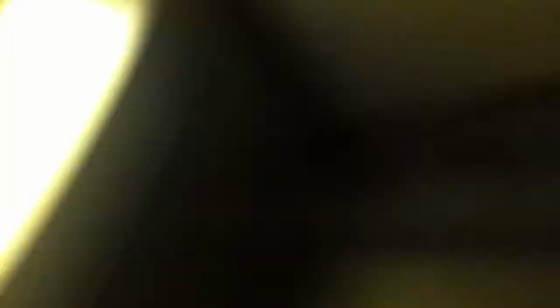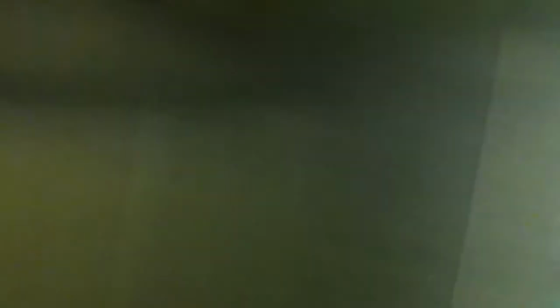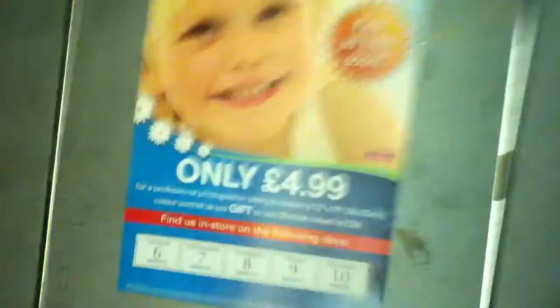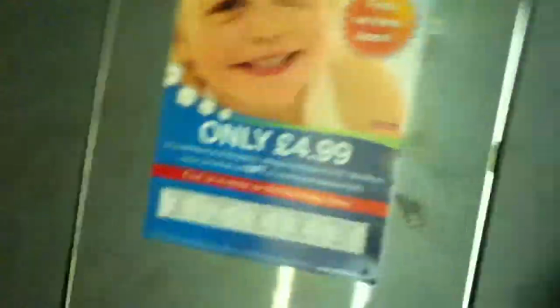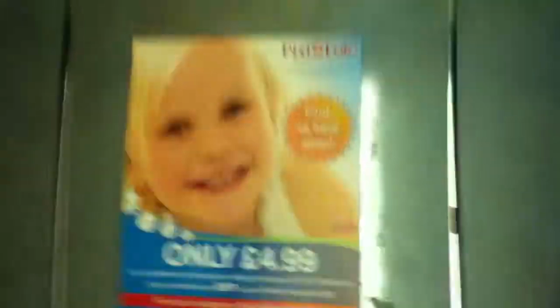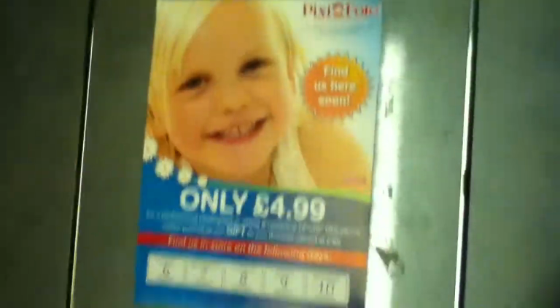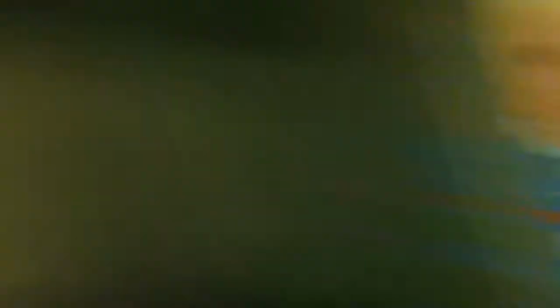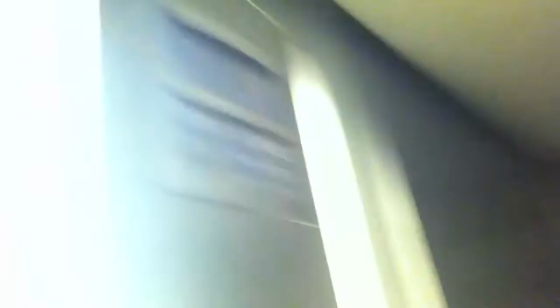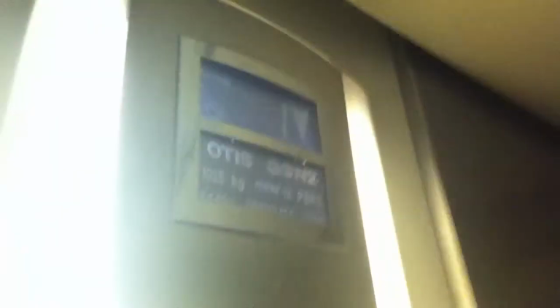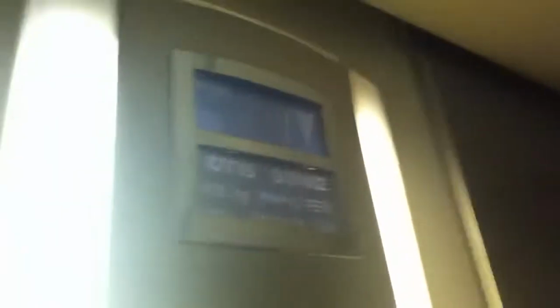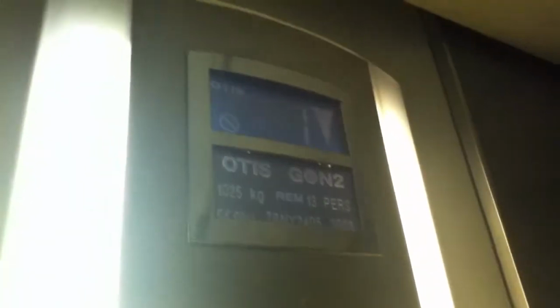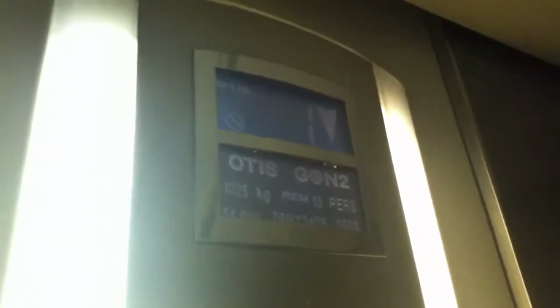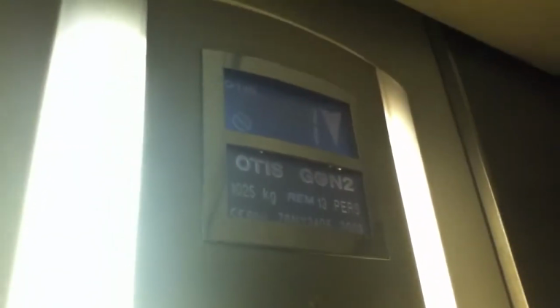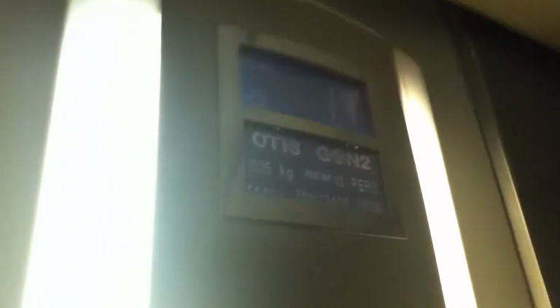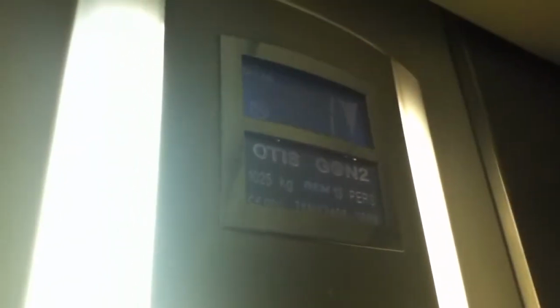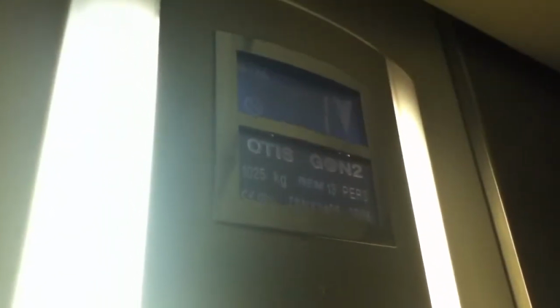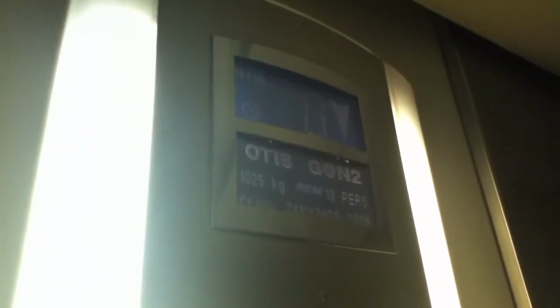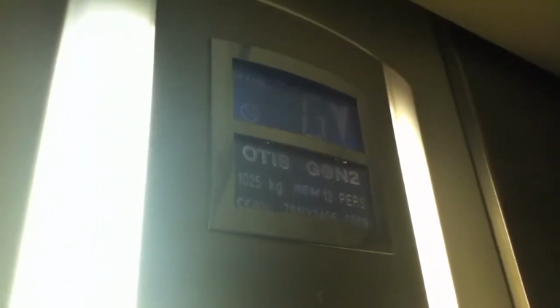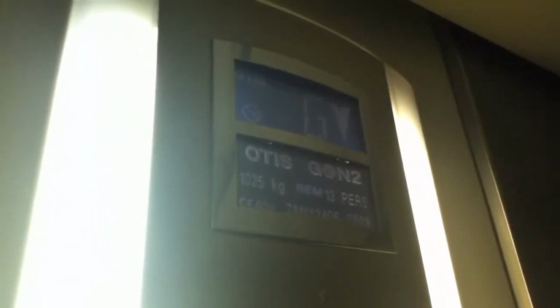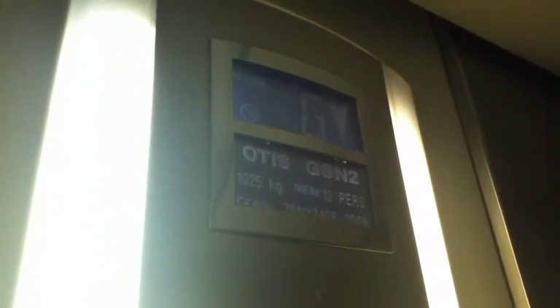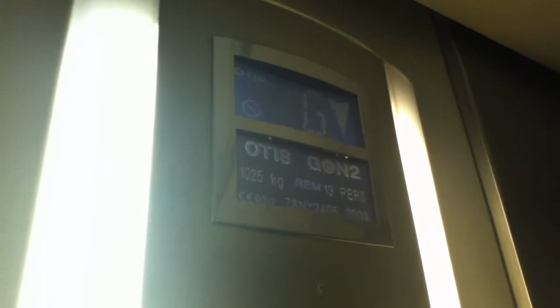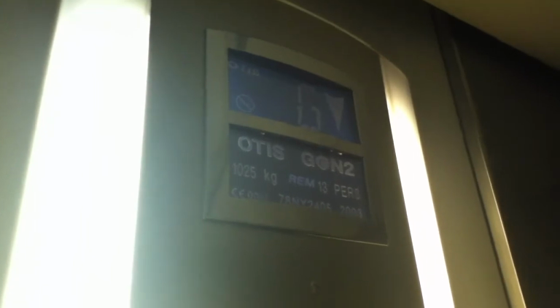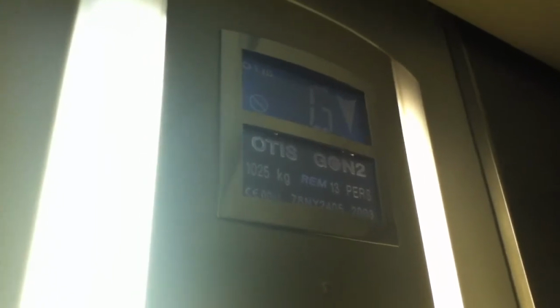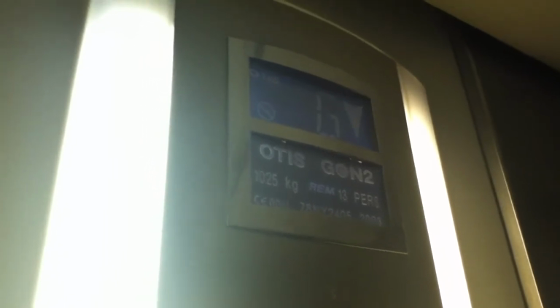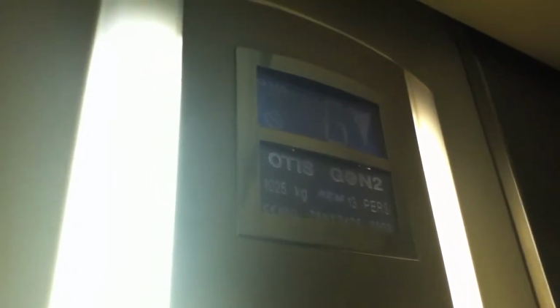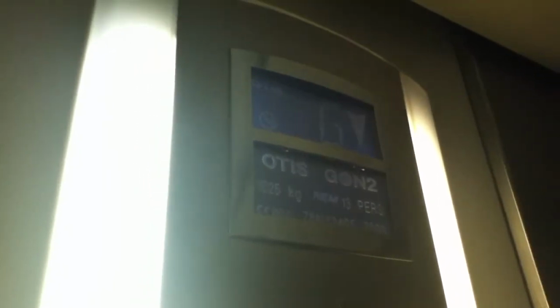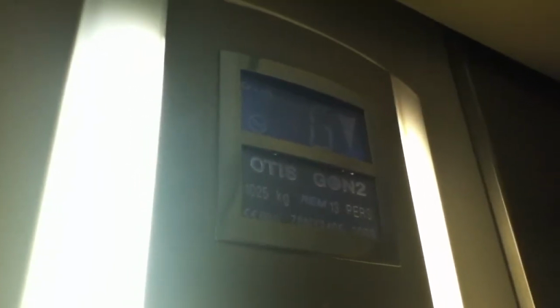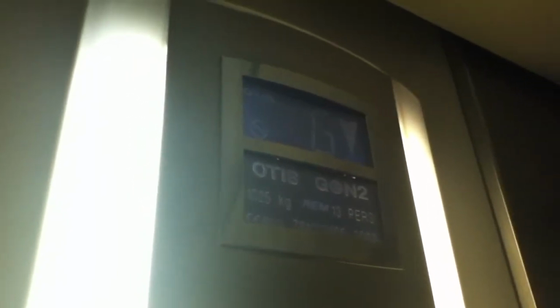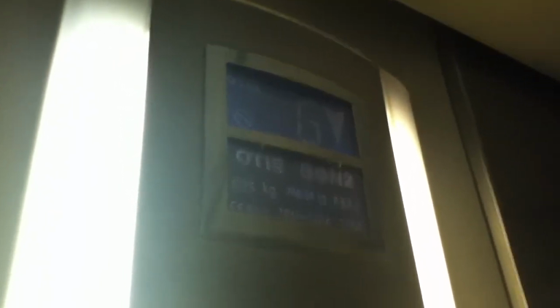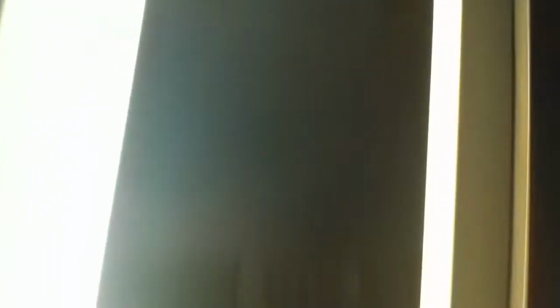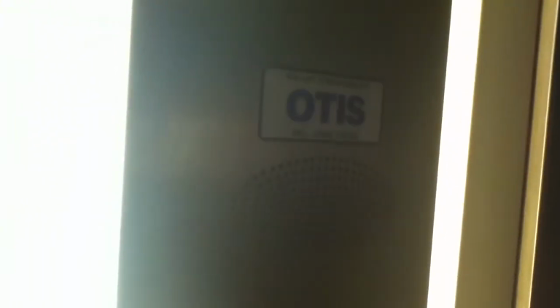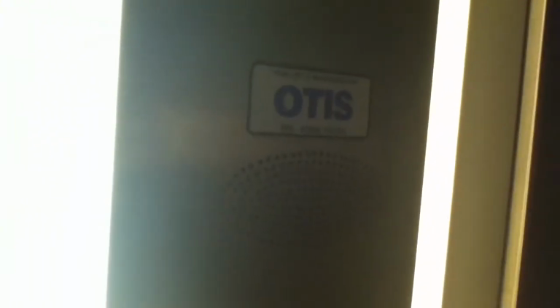It's a pretty basic Otis Gen 2. It's got the floor indicator counter. And there is 1025 kilograms, 13 persons, installed in 2003. Here at G it's got the voice announcement.